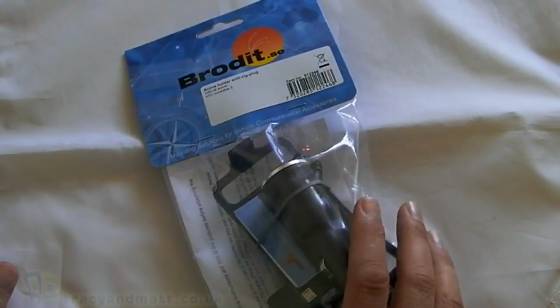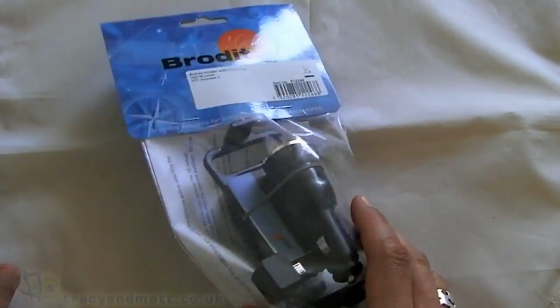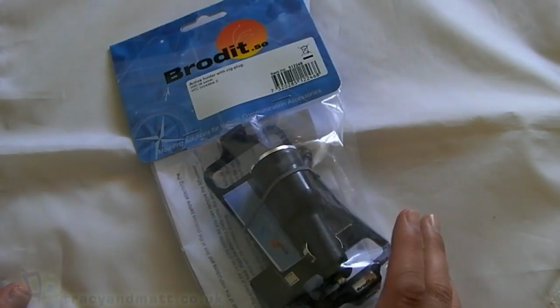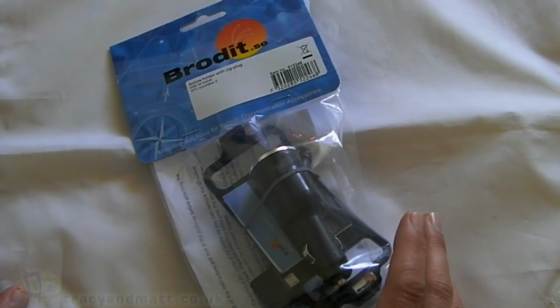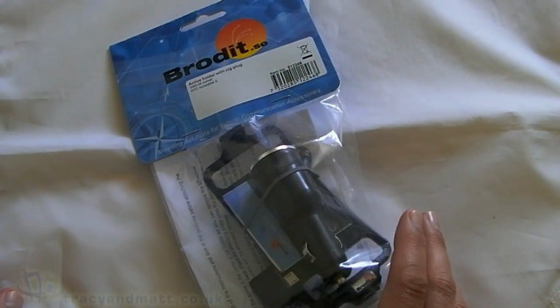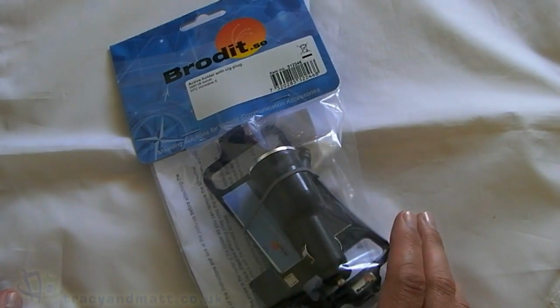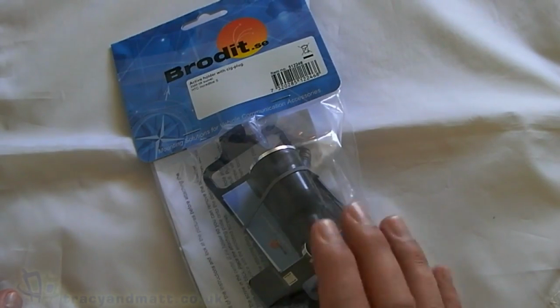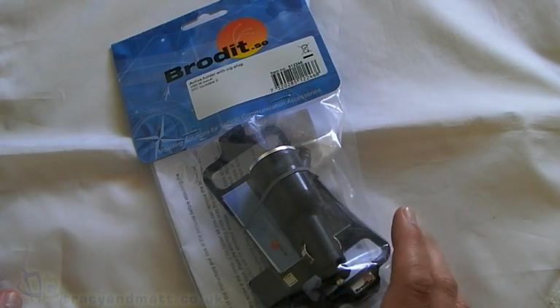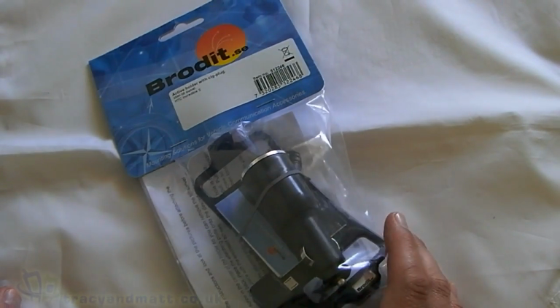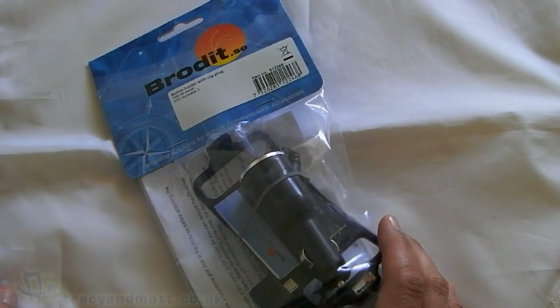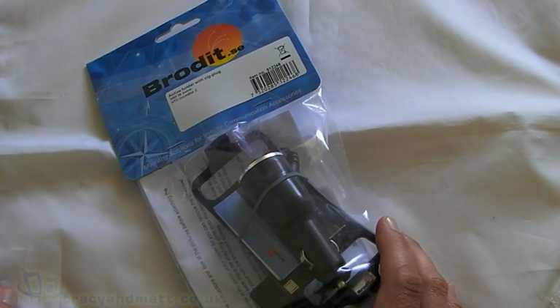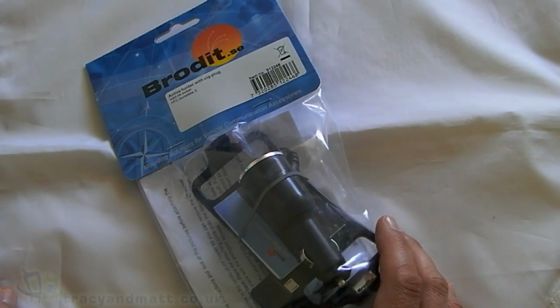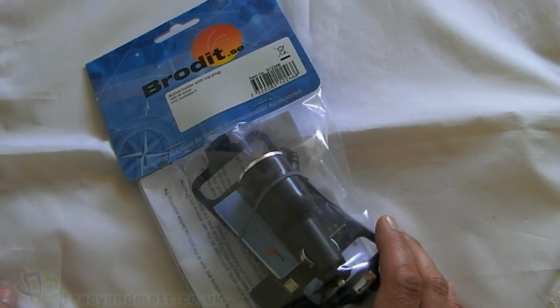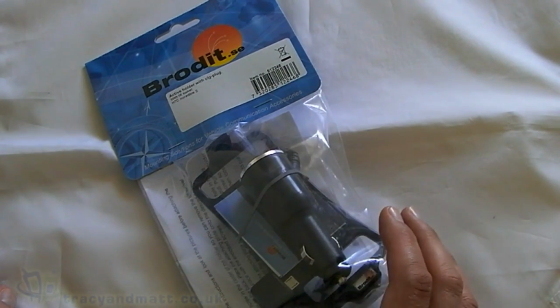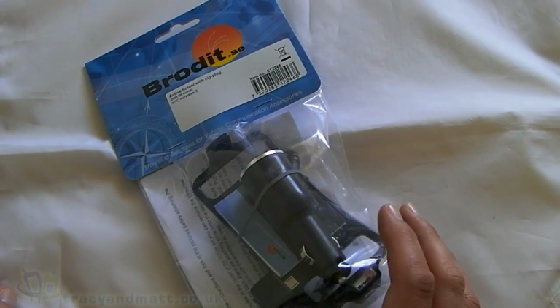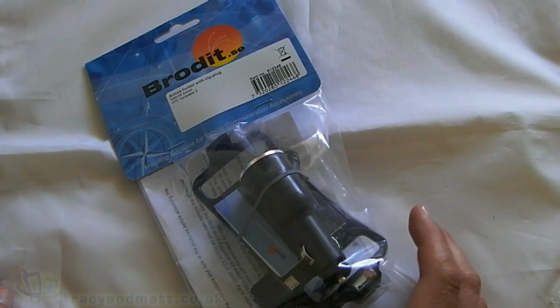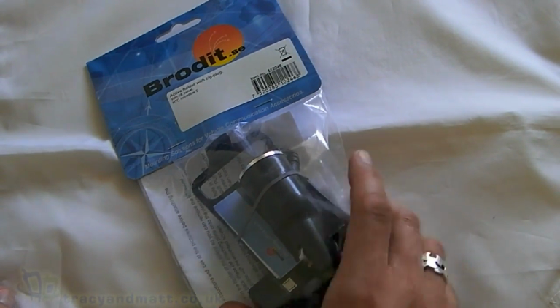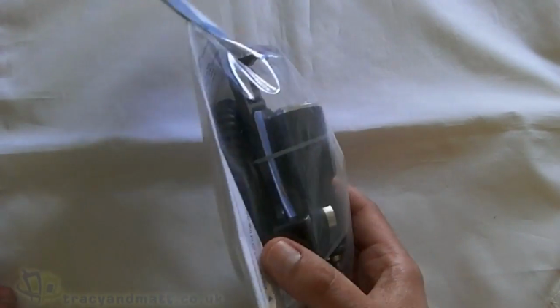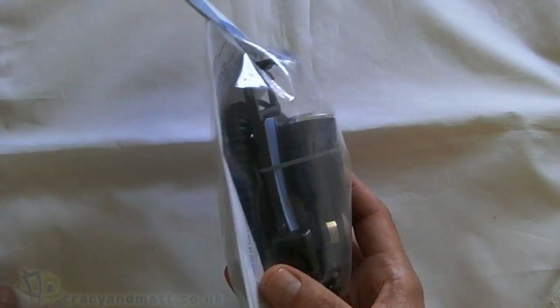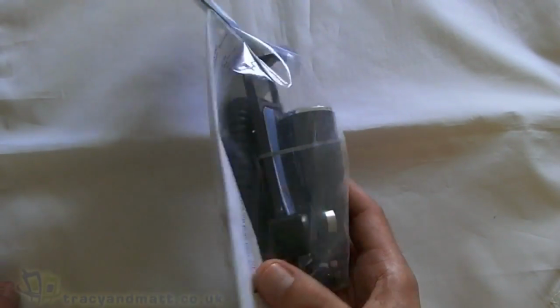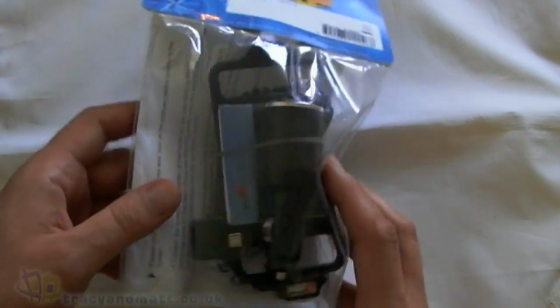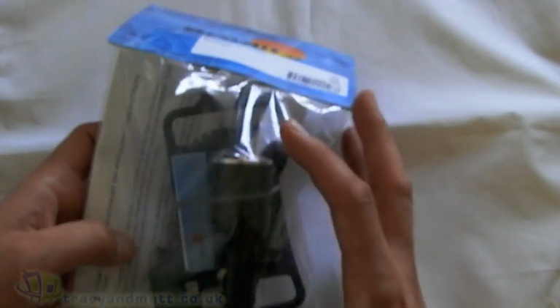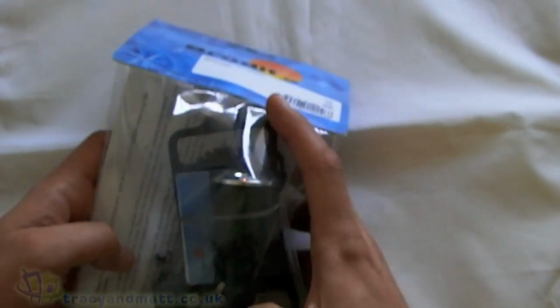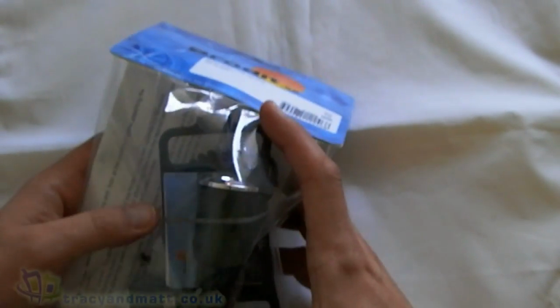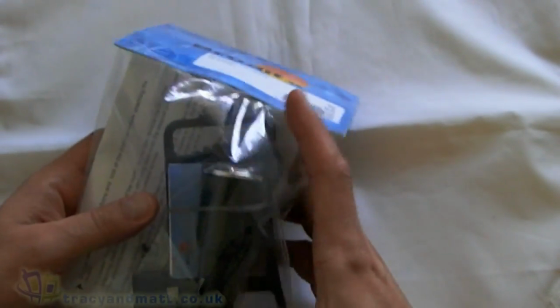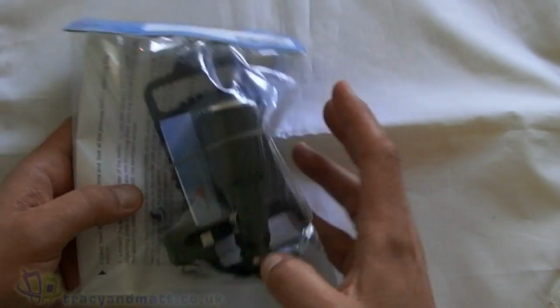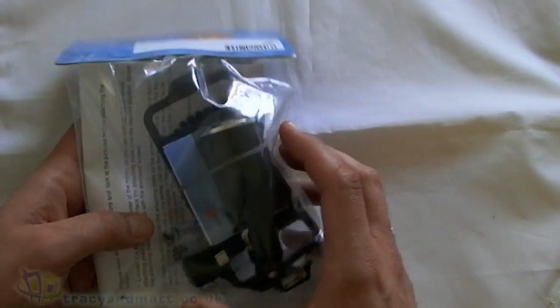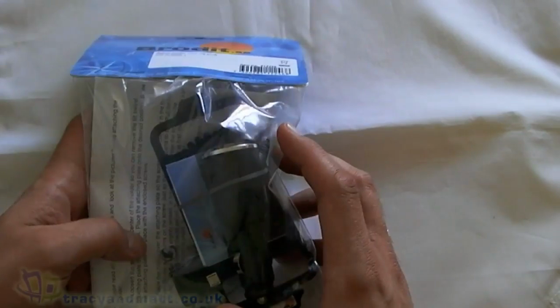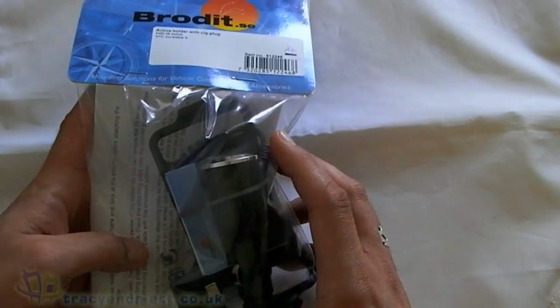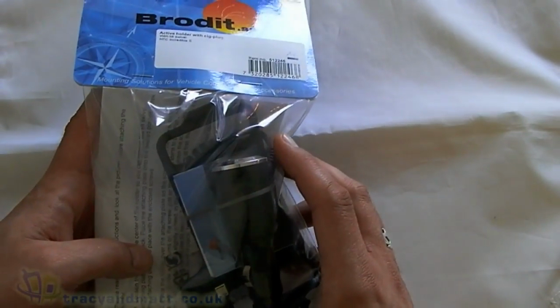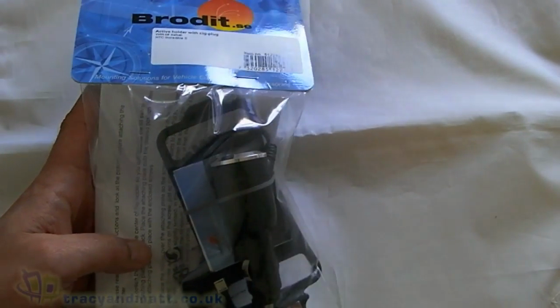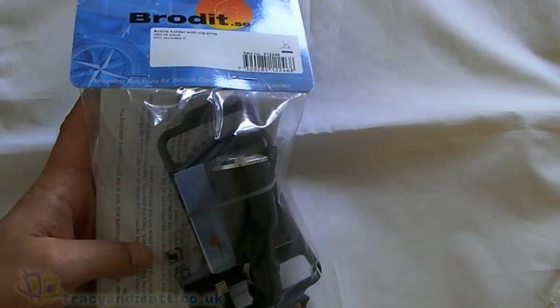What I'll explain quickly first is that if you haven't seen the Brodit range before, it essentially comes in two parts. You have the actual phone holder, but you also need another part which fixes to the car.